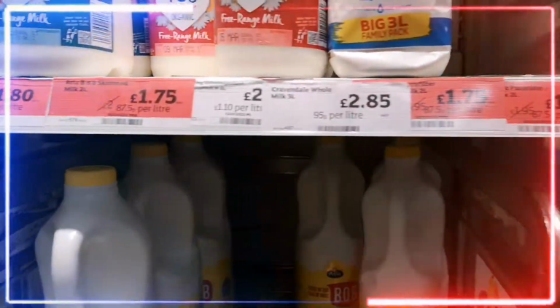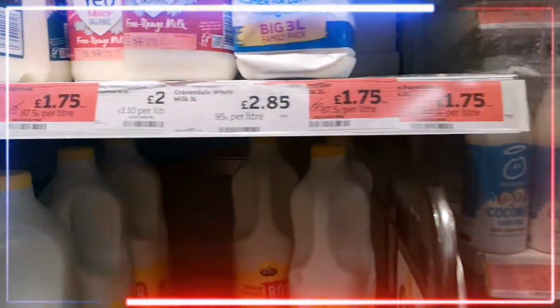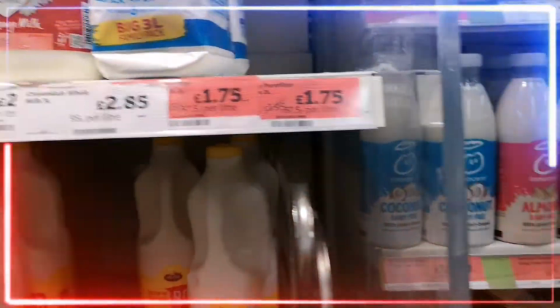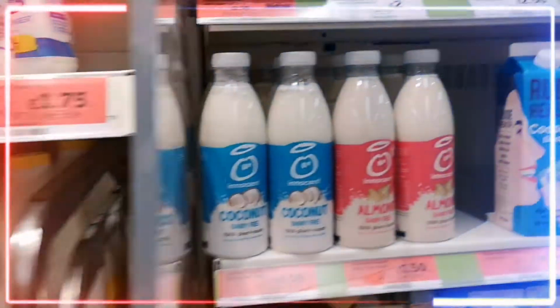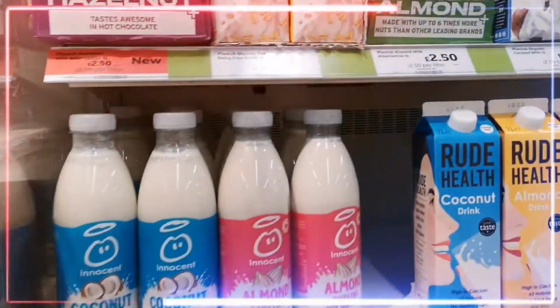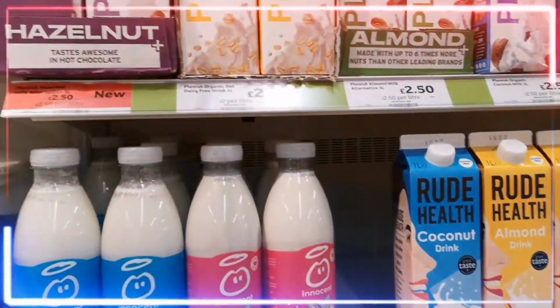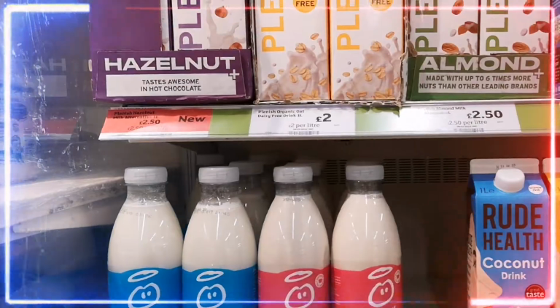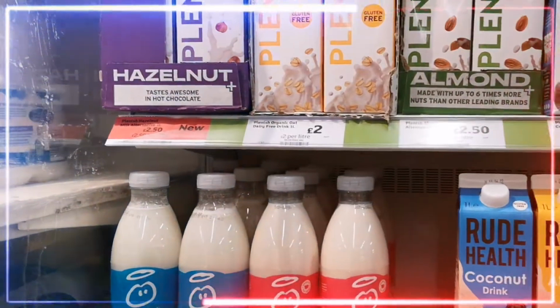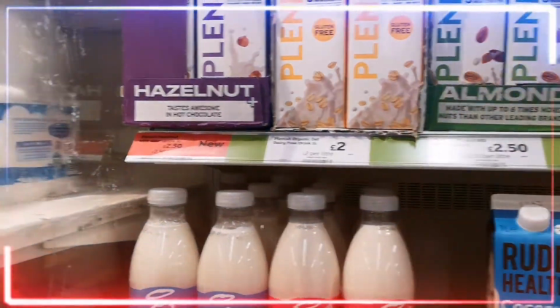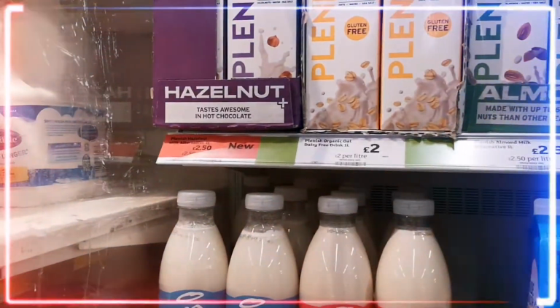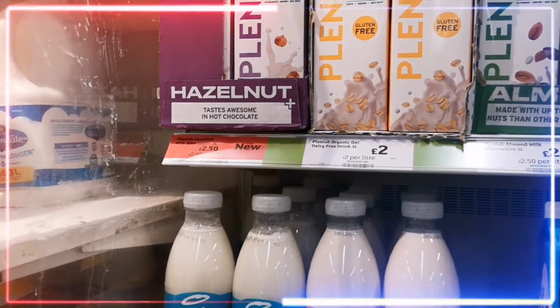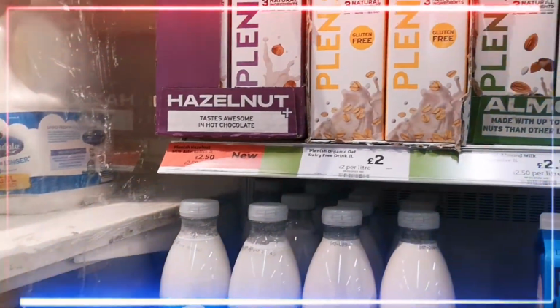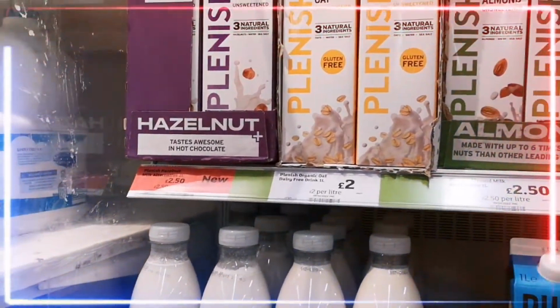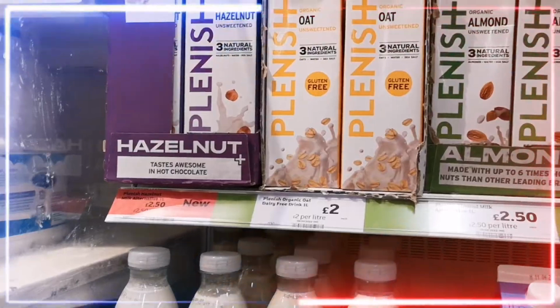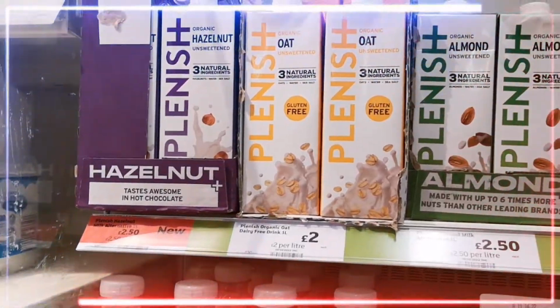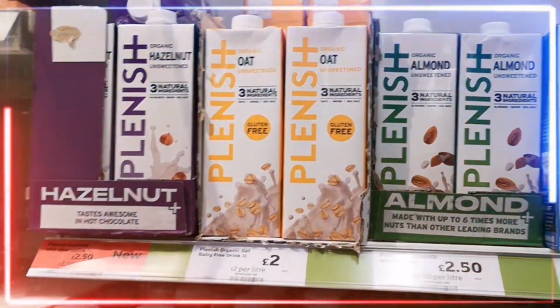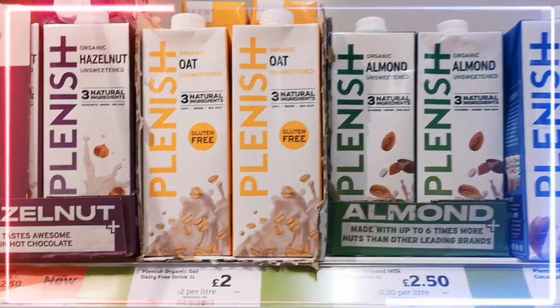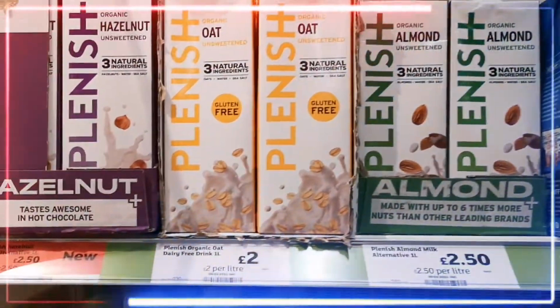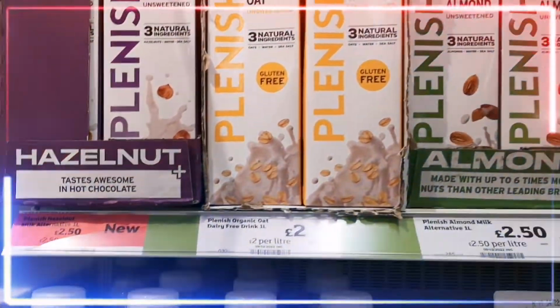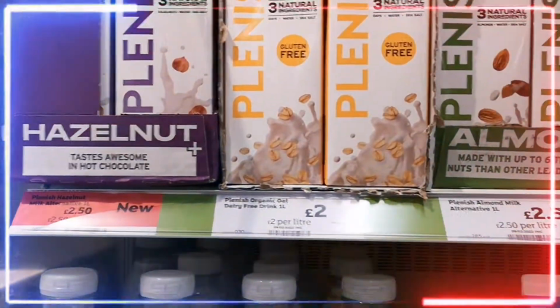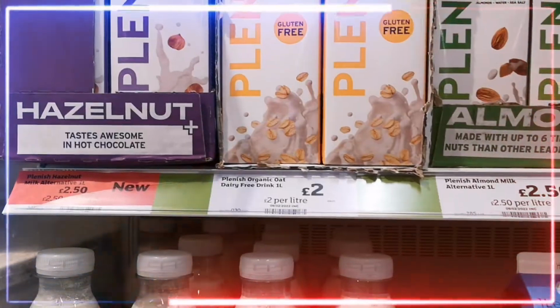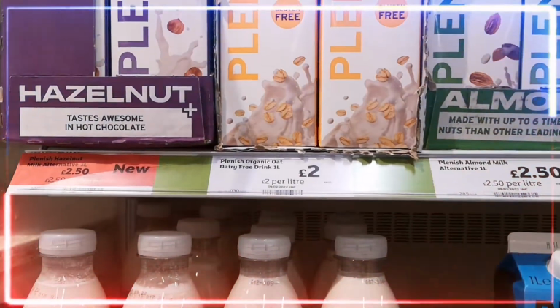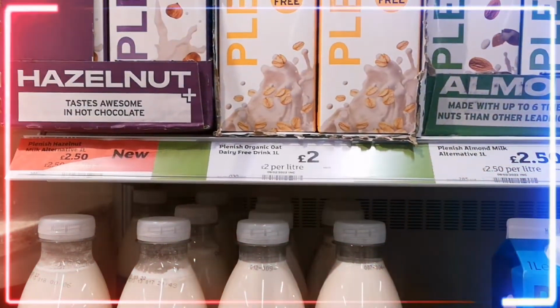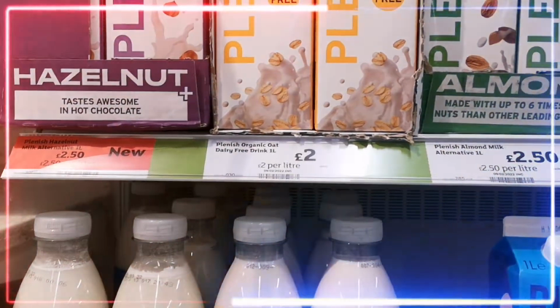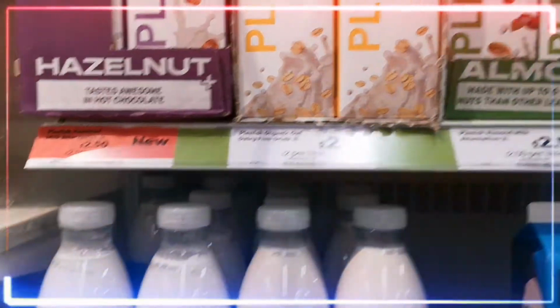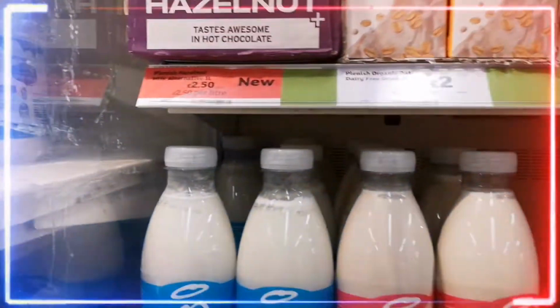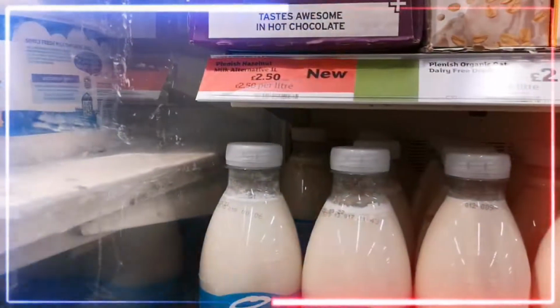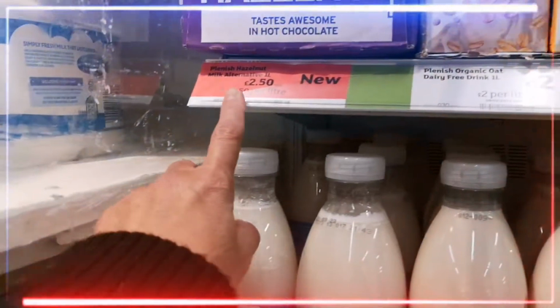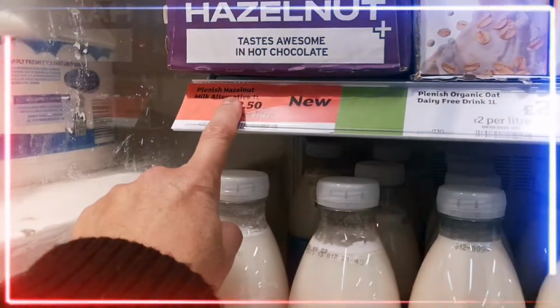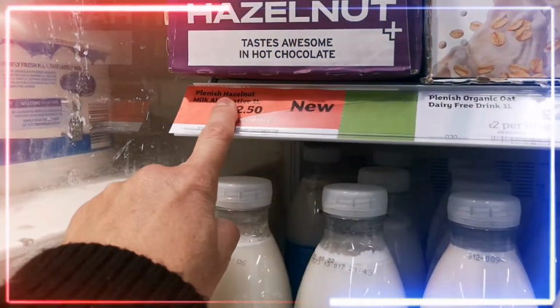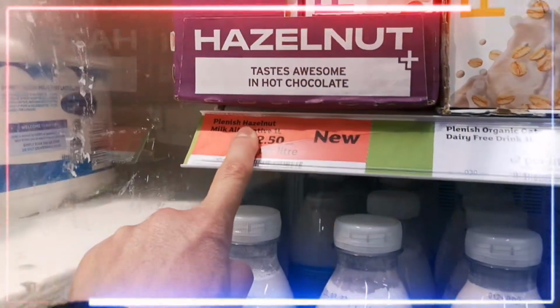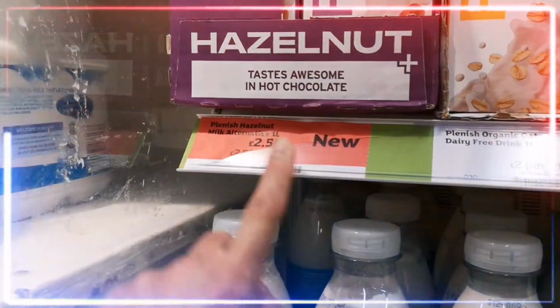And here are the ranges for milk replacements, such as Hazelnut milk.